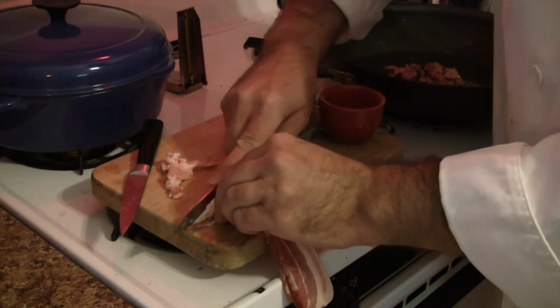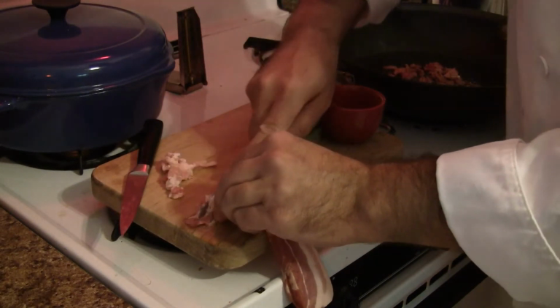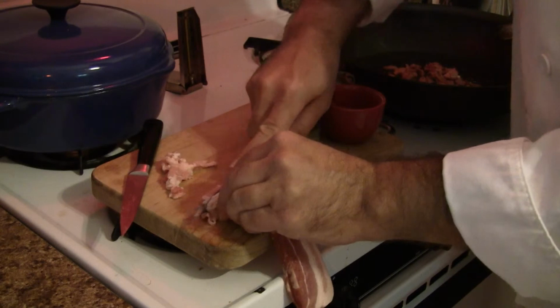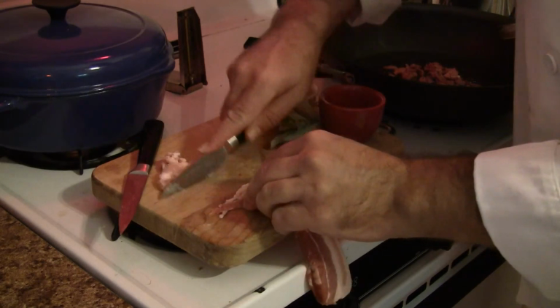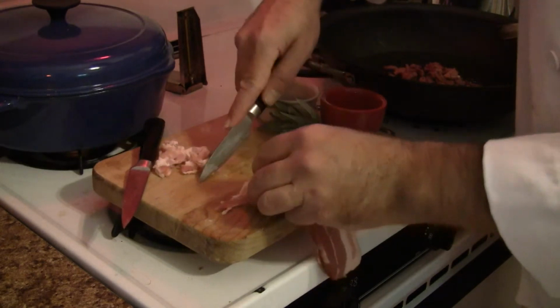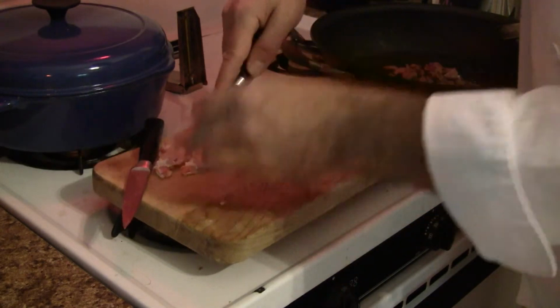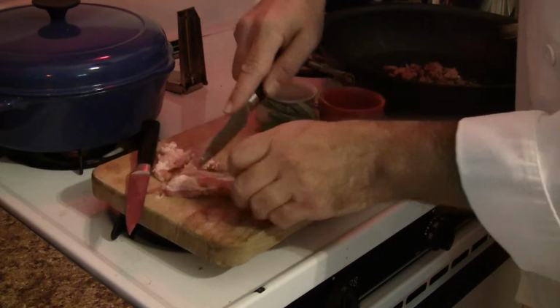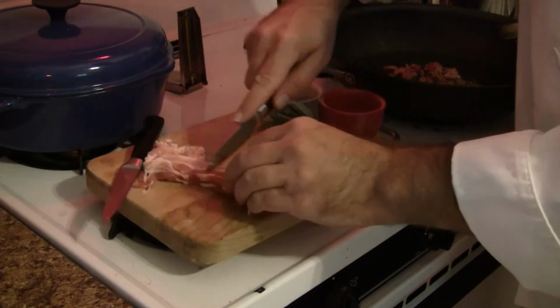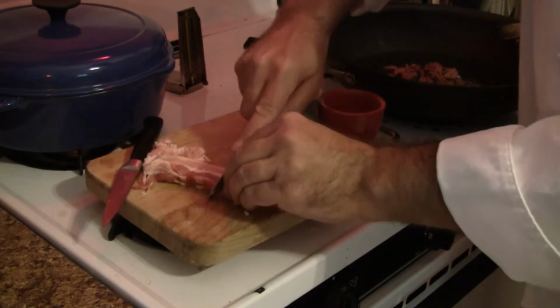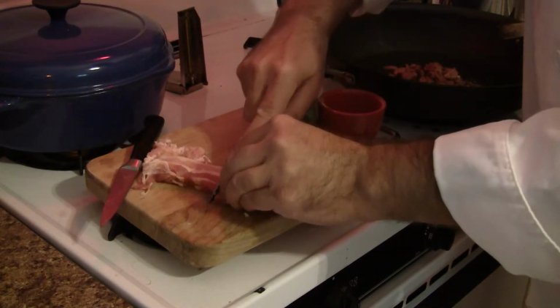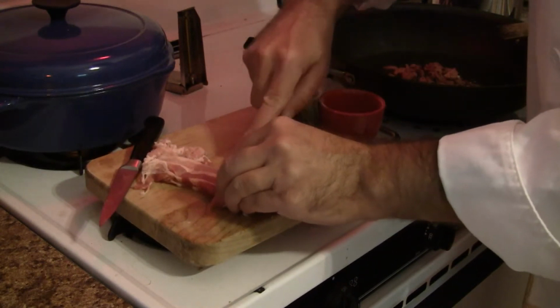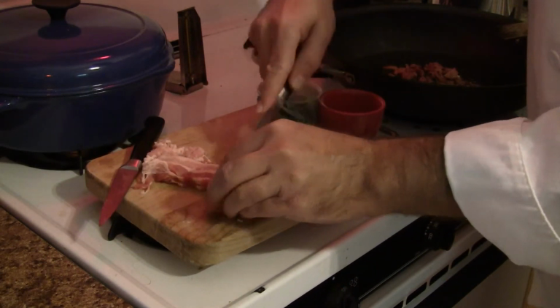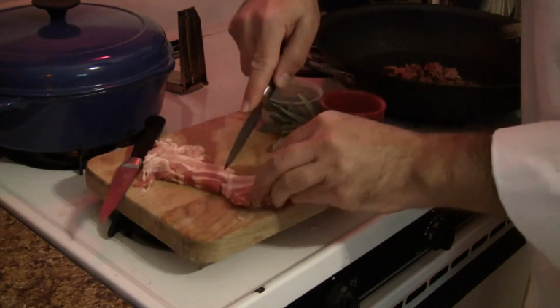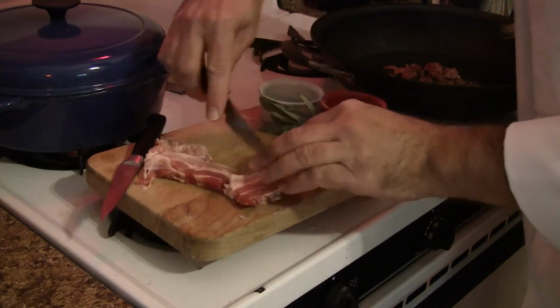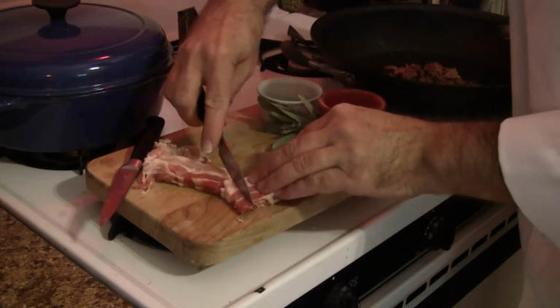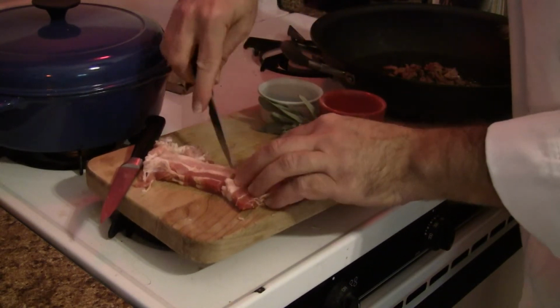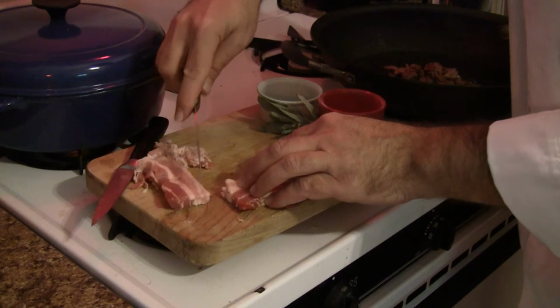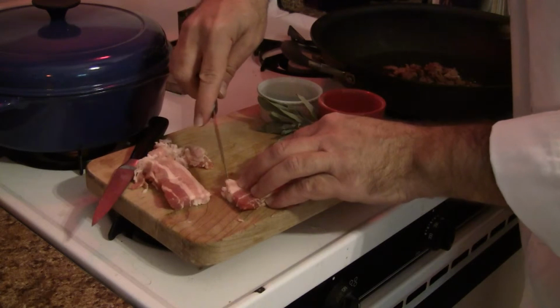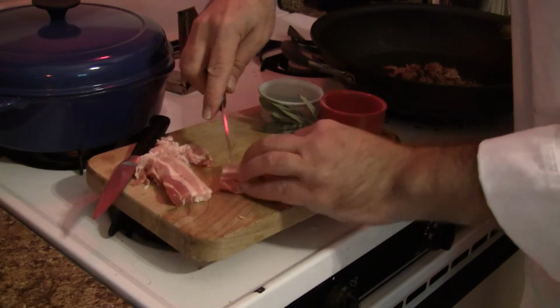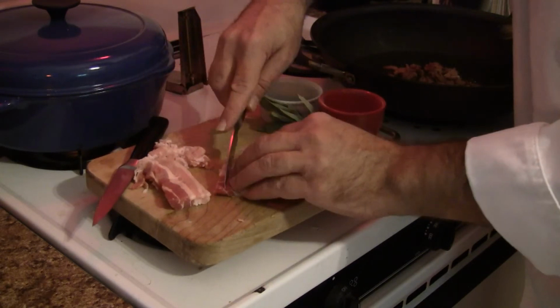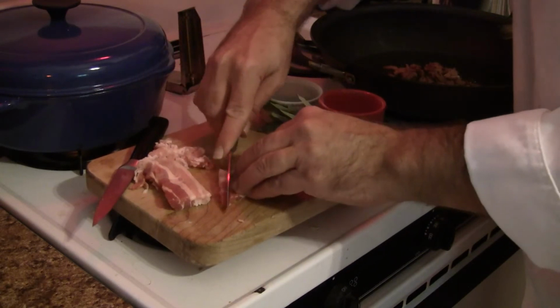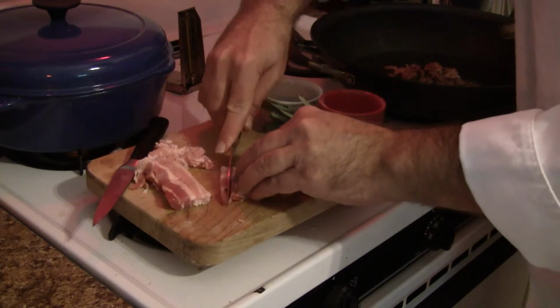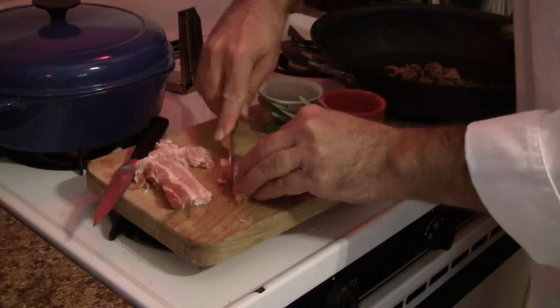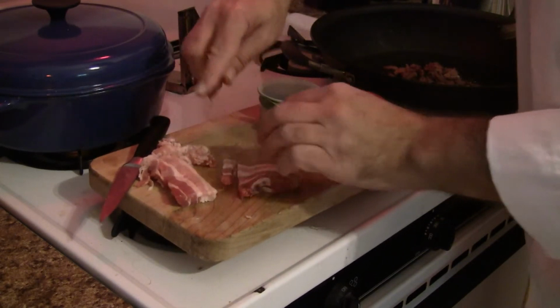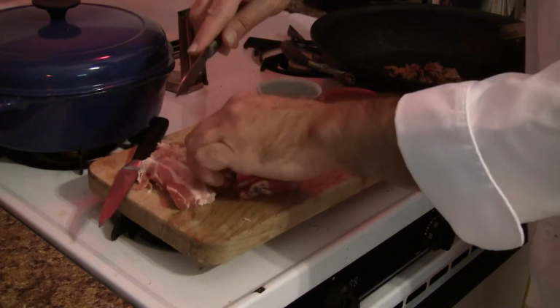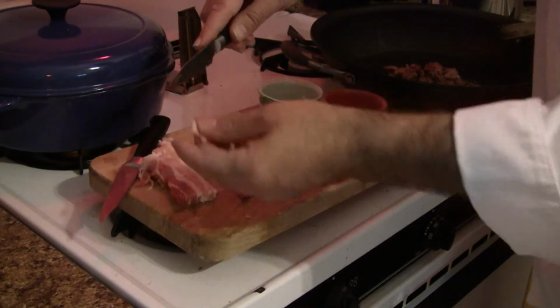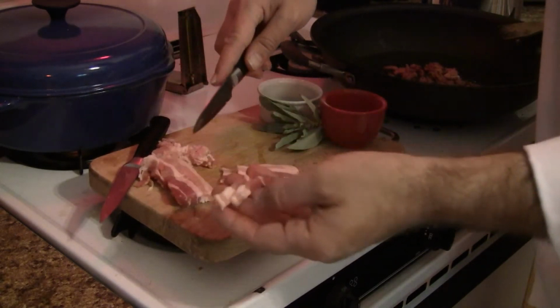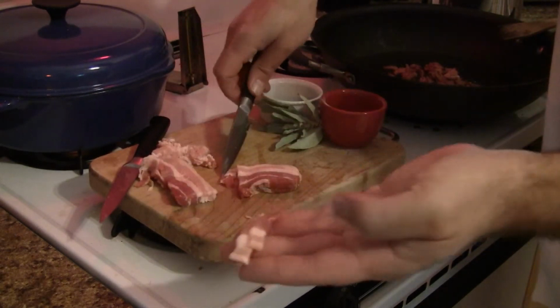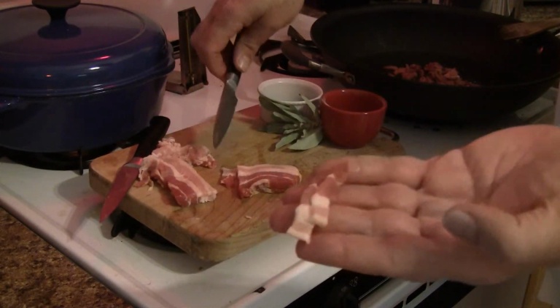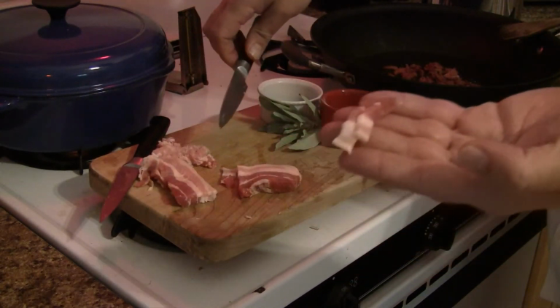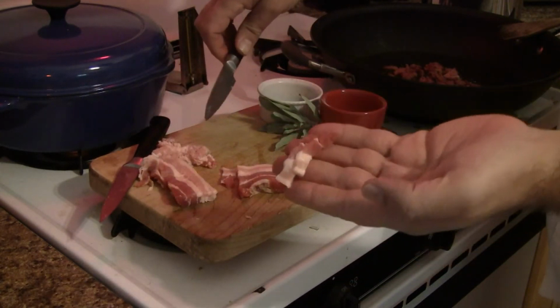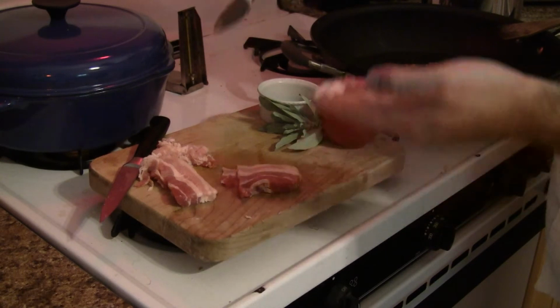That way, when people actually eat the stuffing, they'll see the stripes and they'll see that it's big.